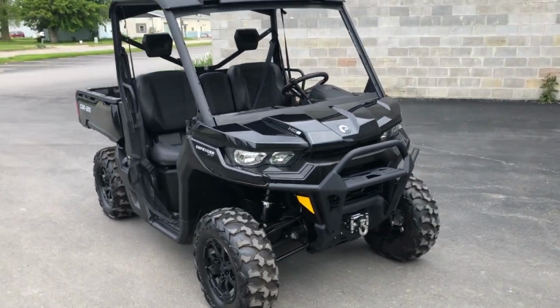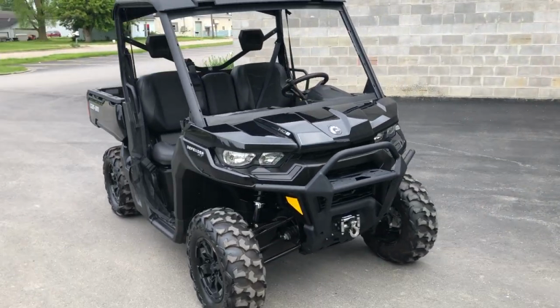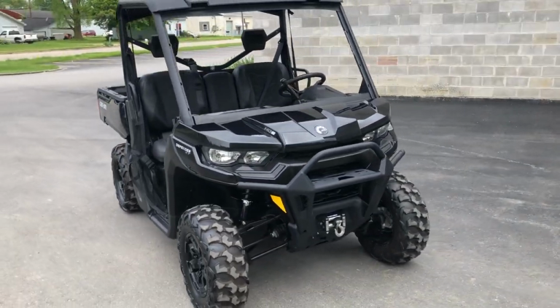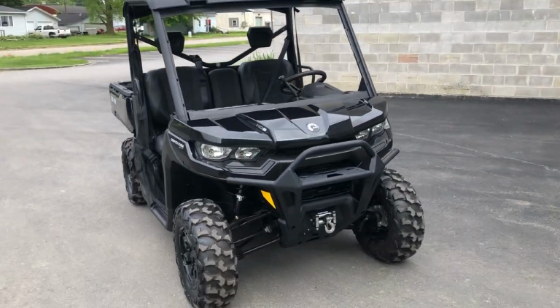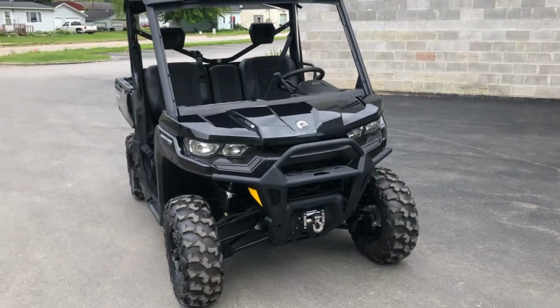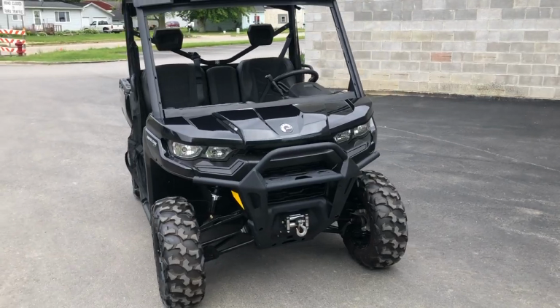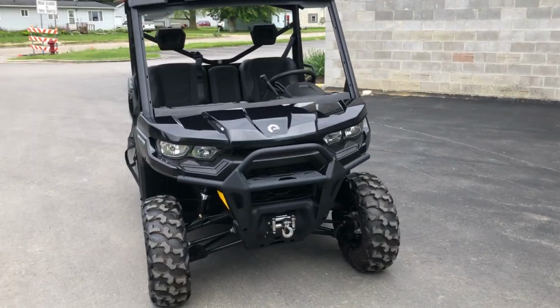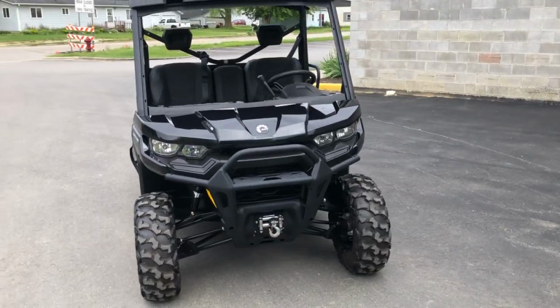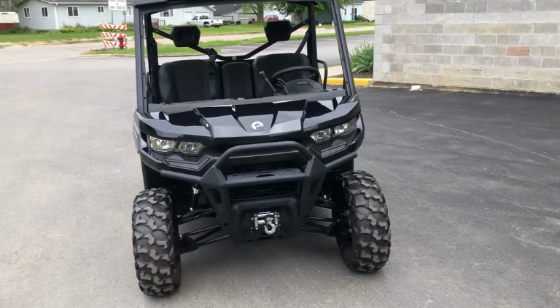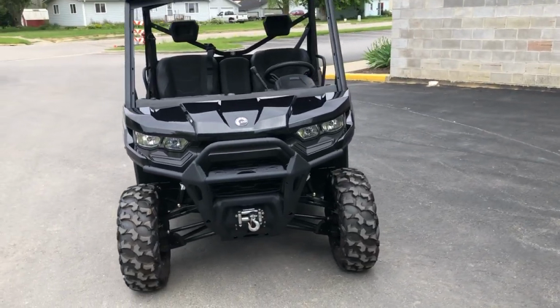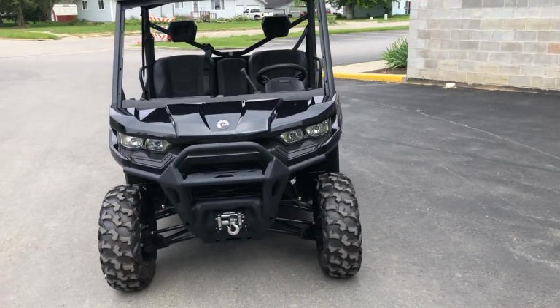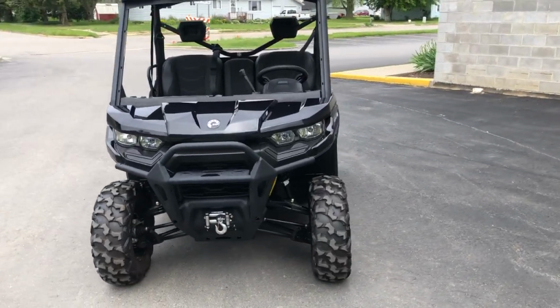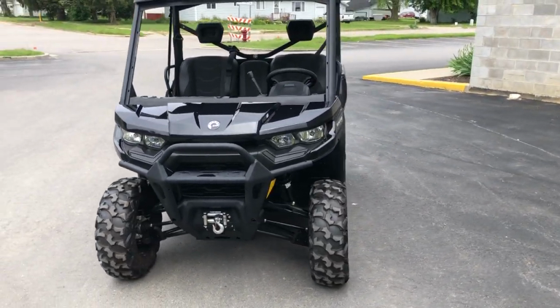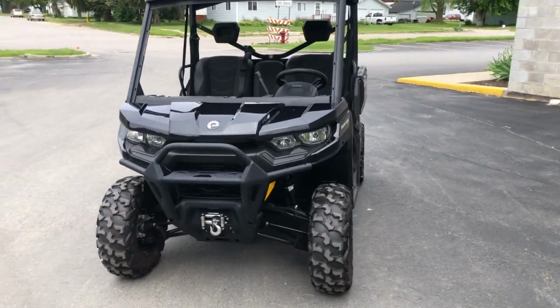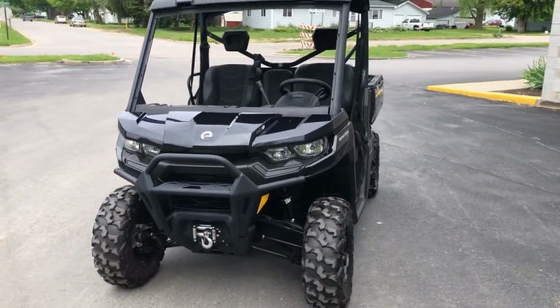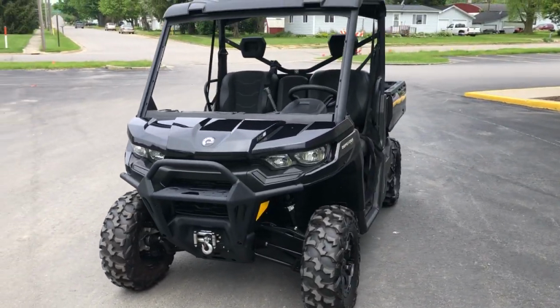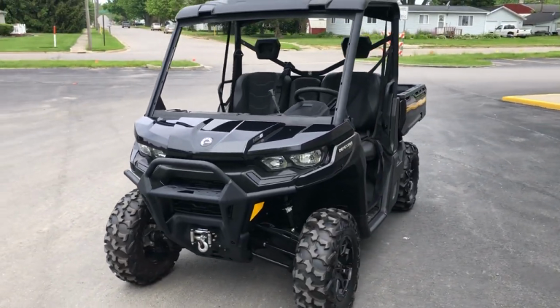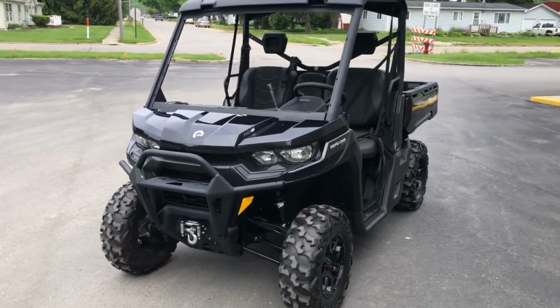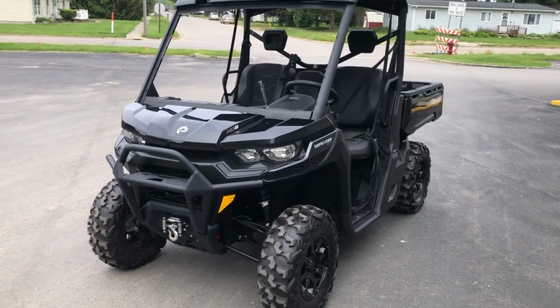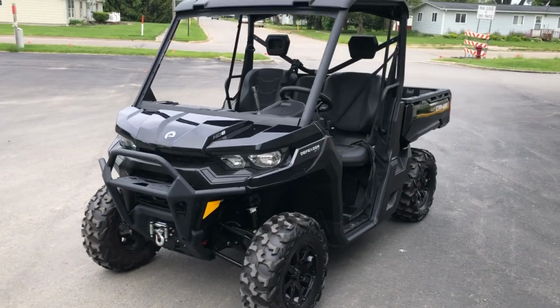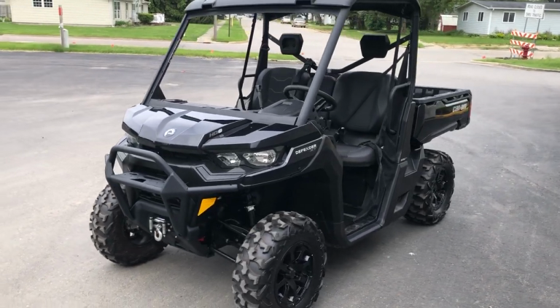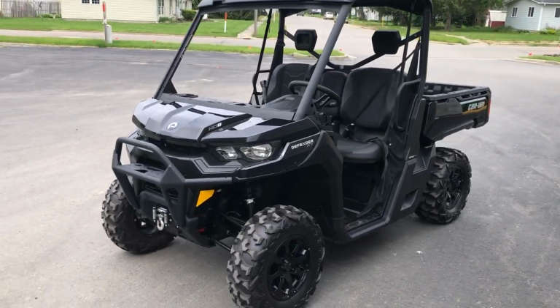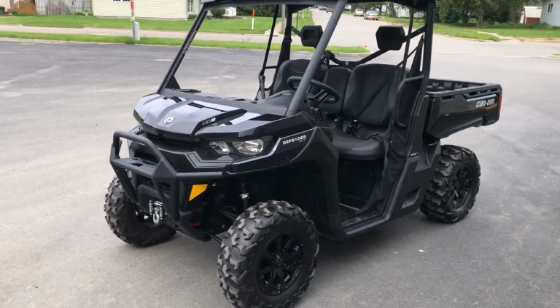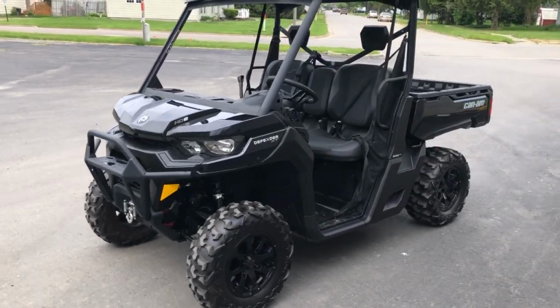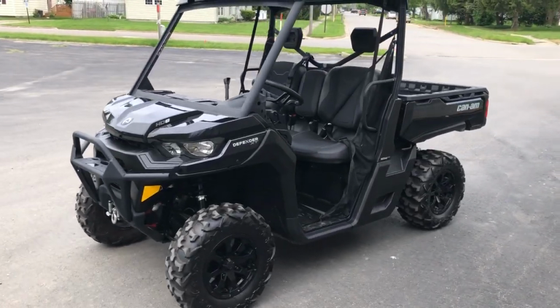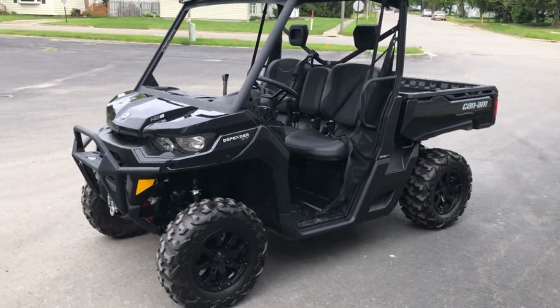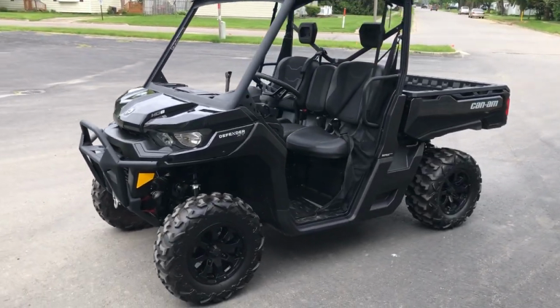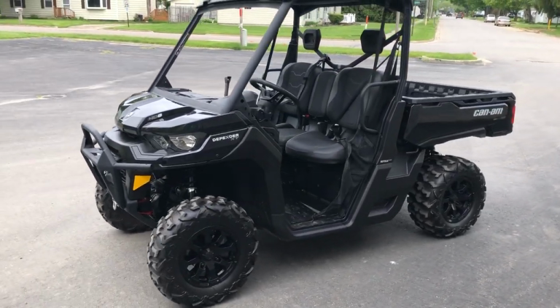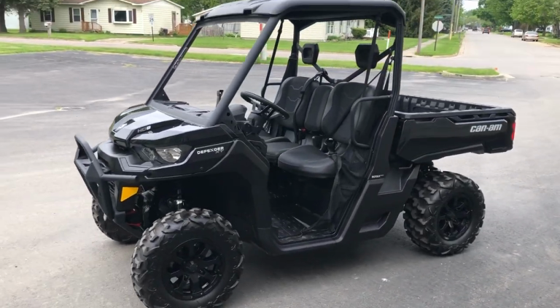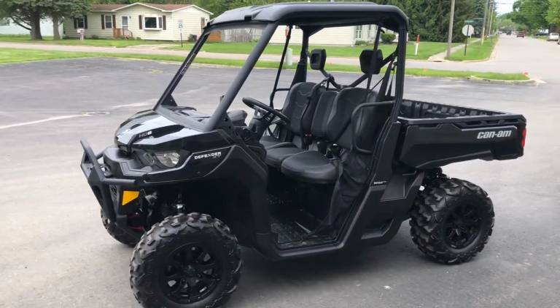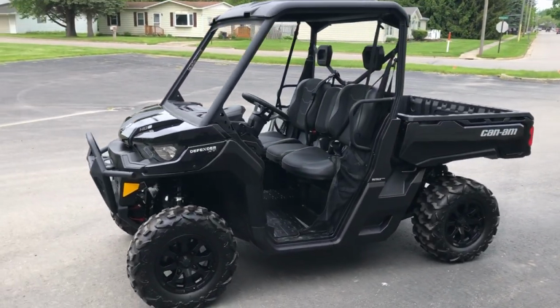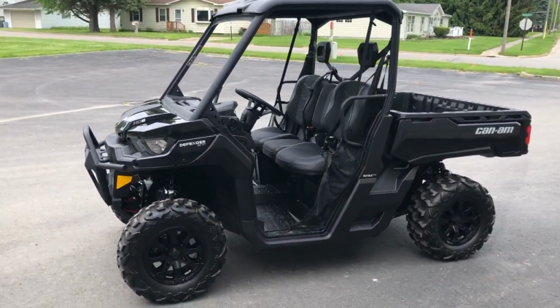Sold new for over $16,200 — you can own it for $11,499 here at Approval Power Sports. We've got guaranteed financing. Give us a call at 810-648-9500.